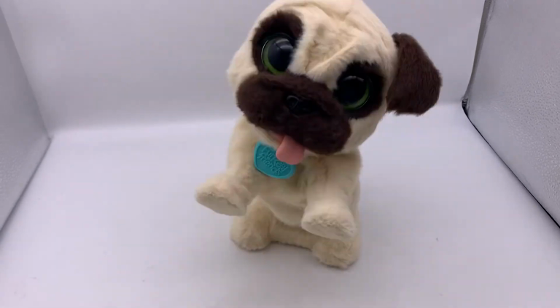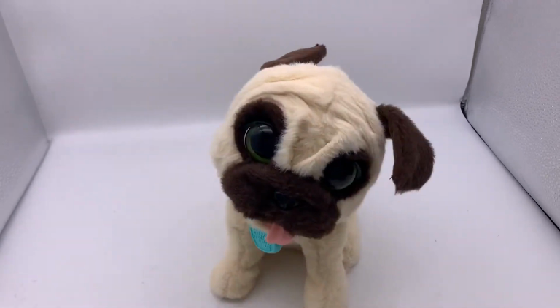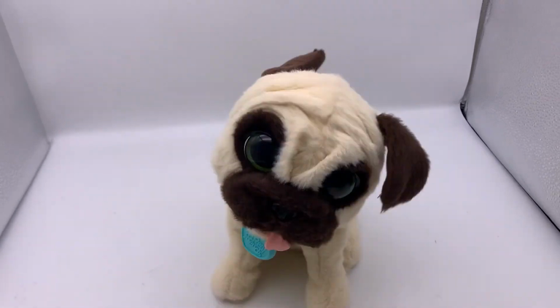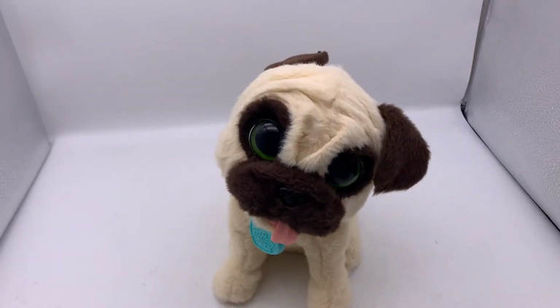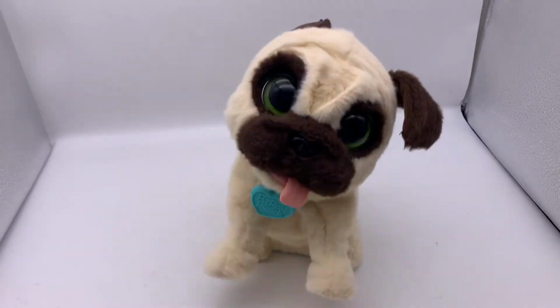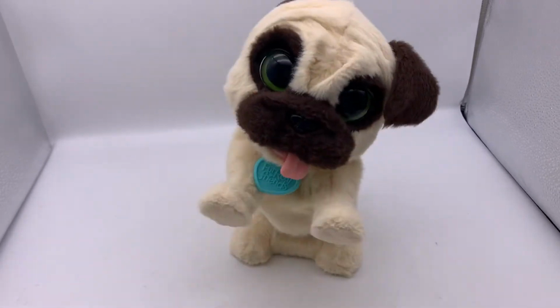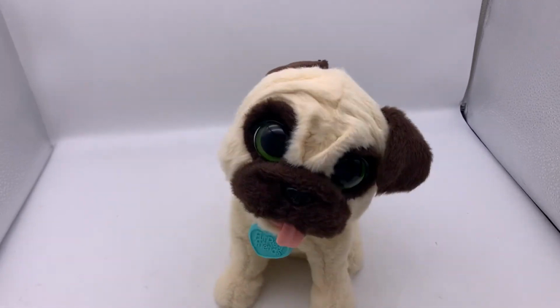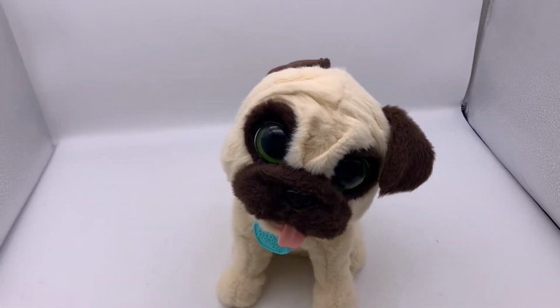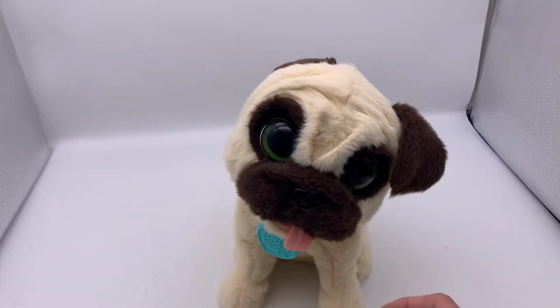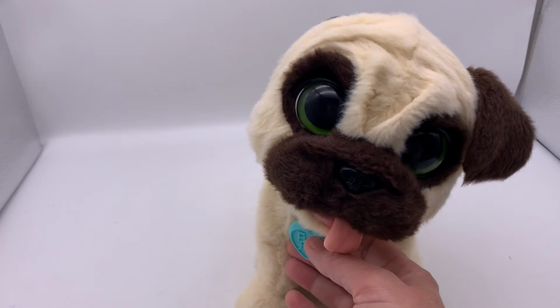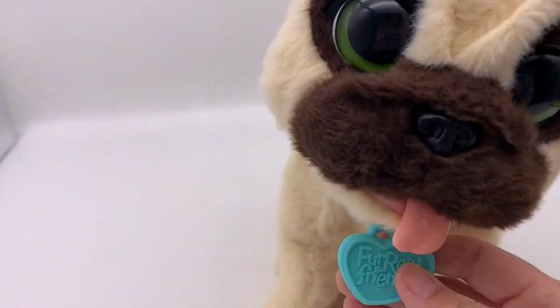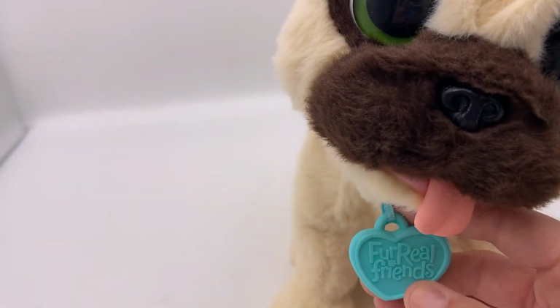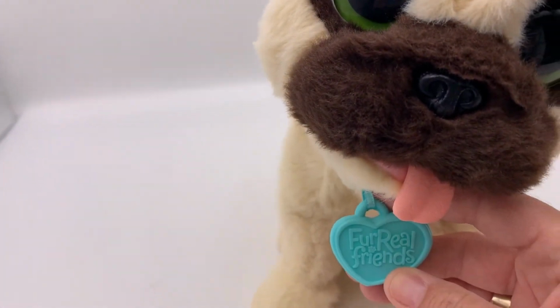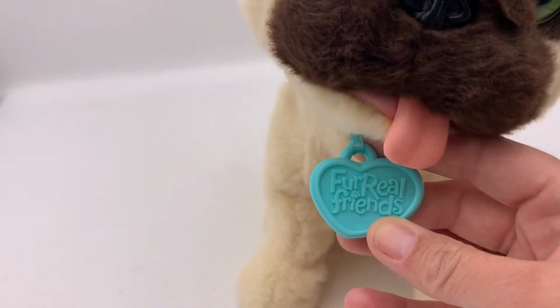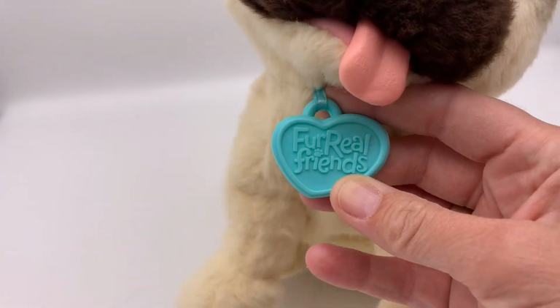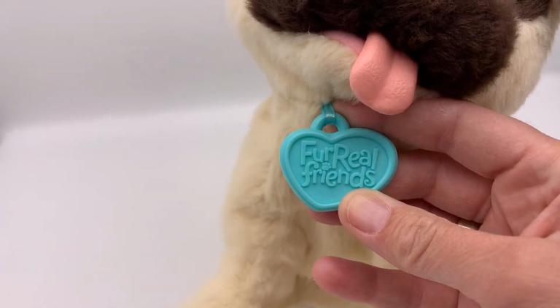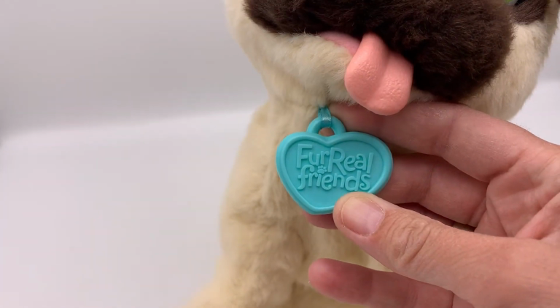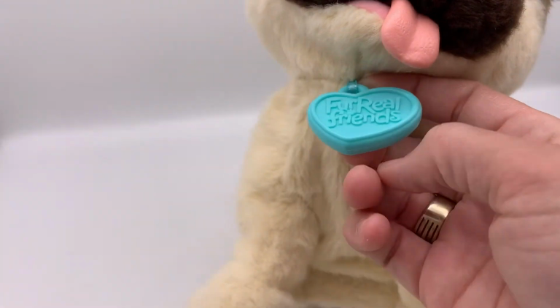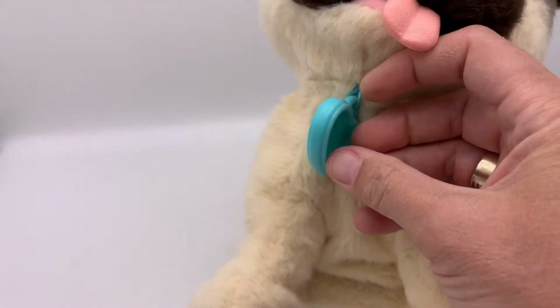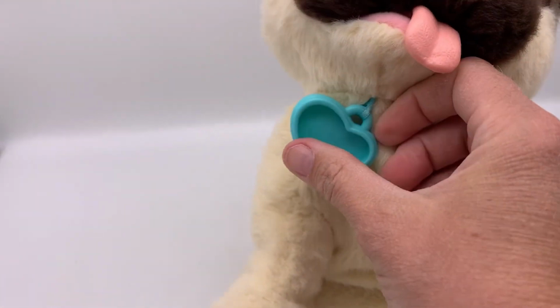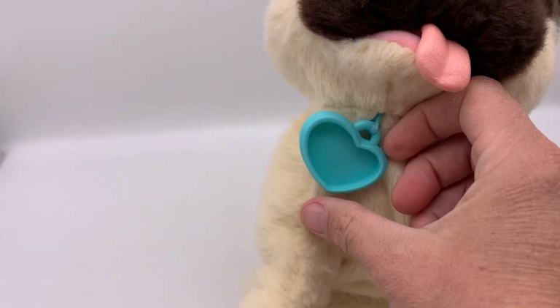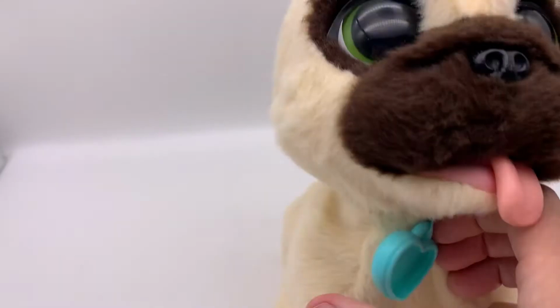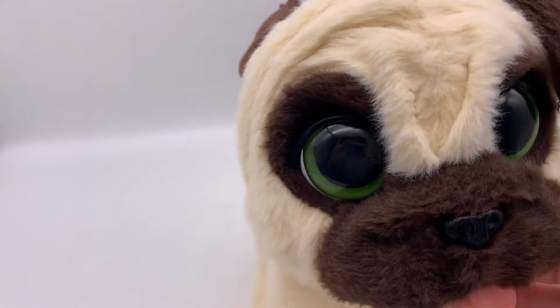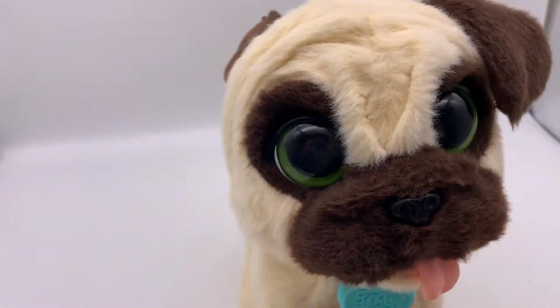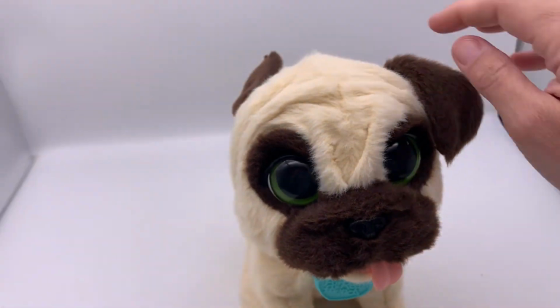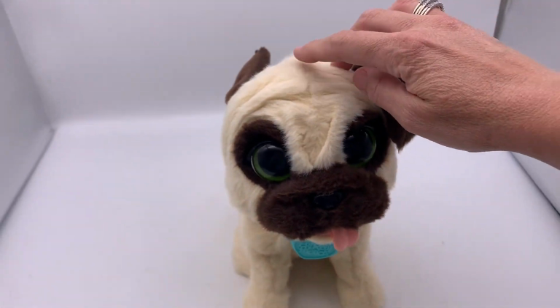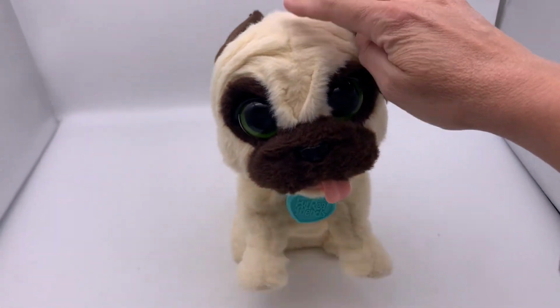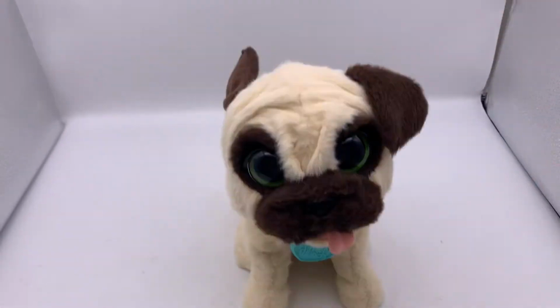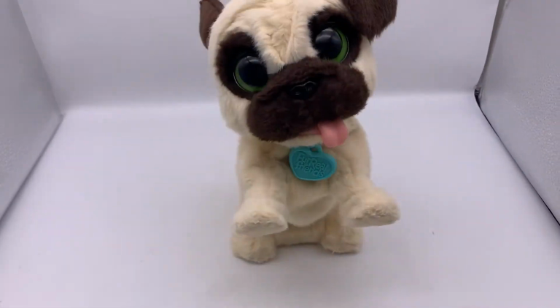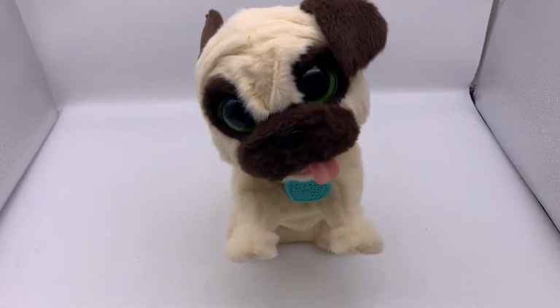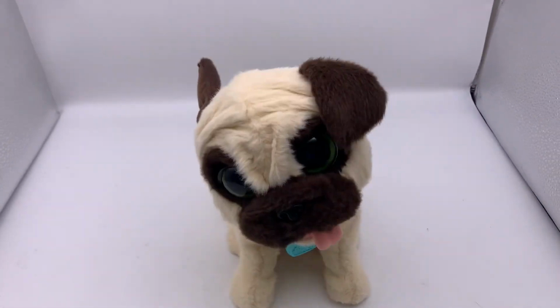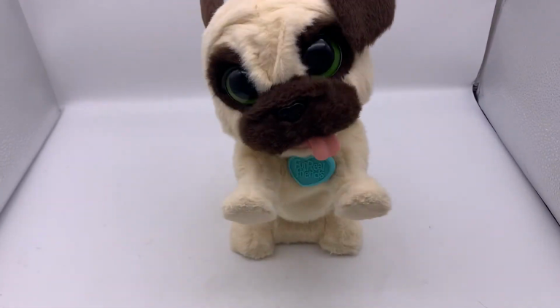This is a For Real Pet Pup — For Real Friends. You can see right here on the tag: For Real Friends. And there it goes.